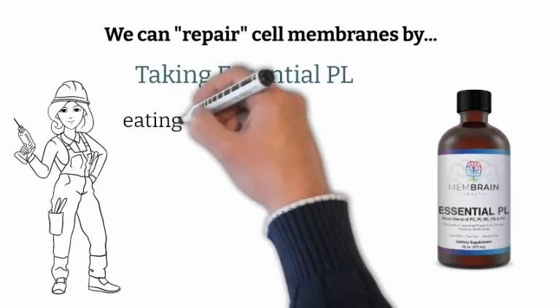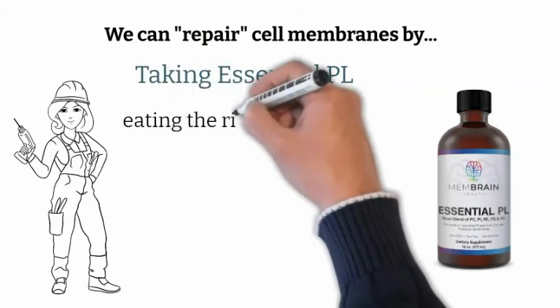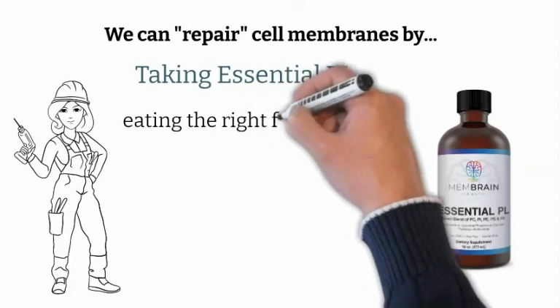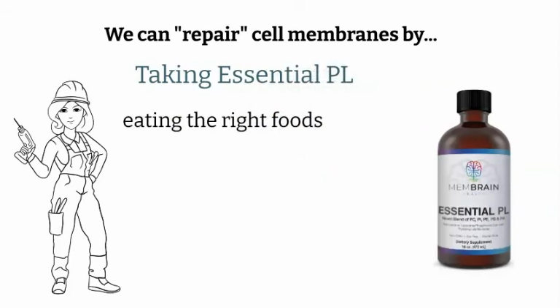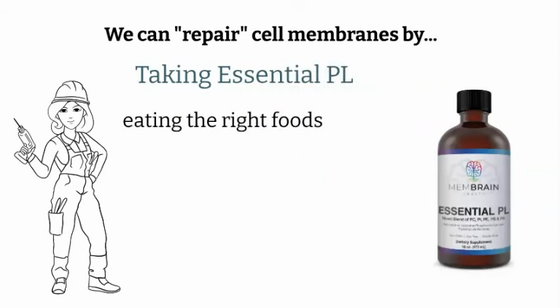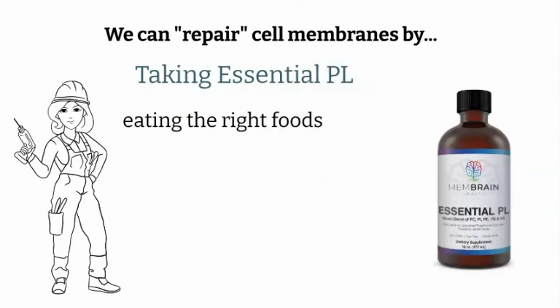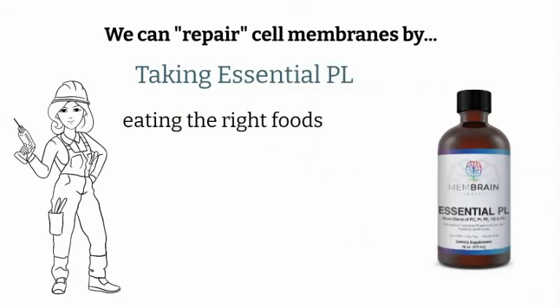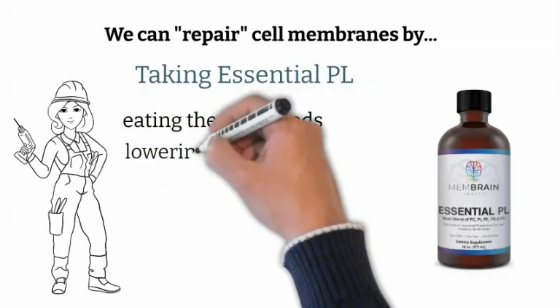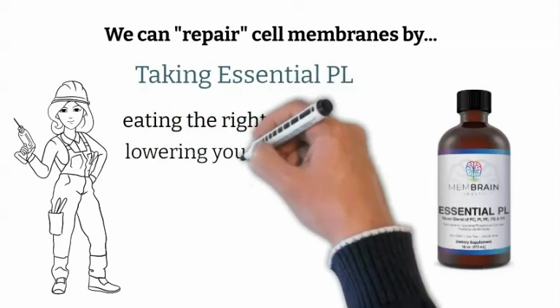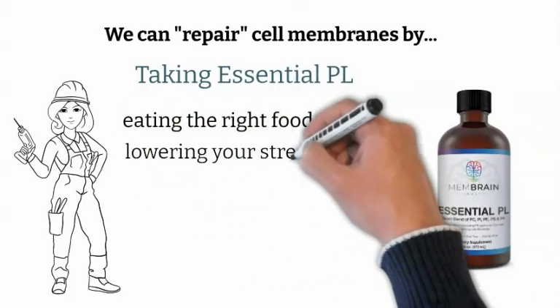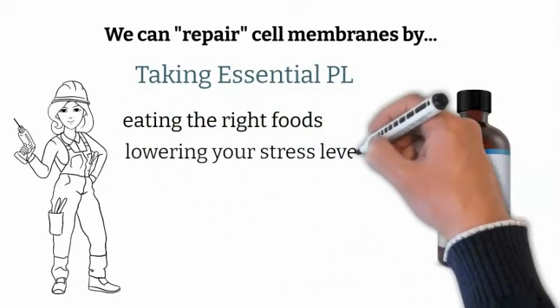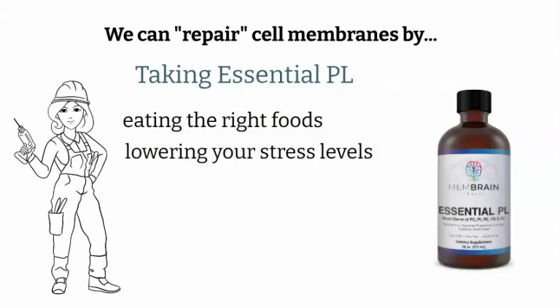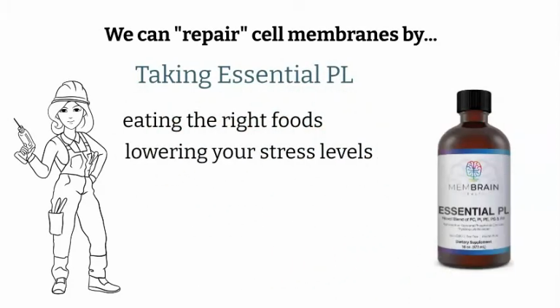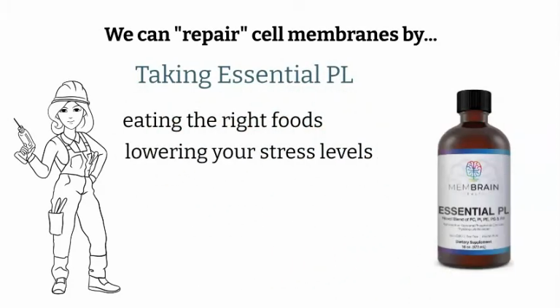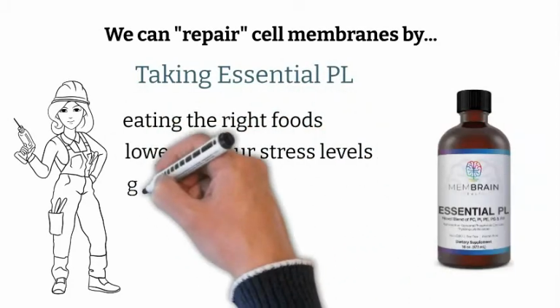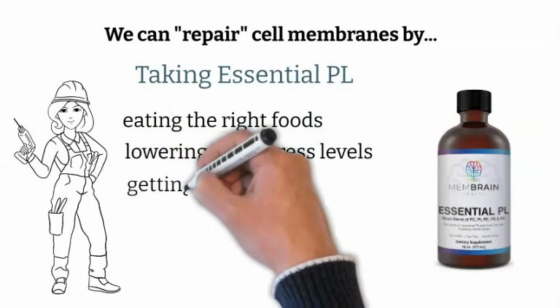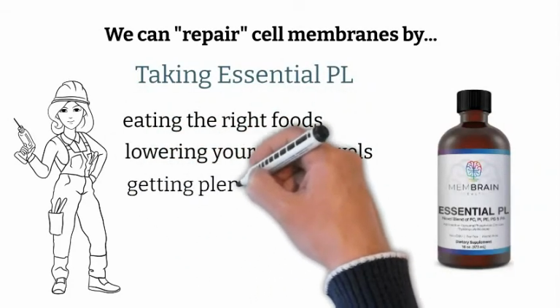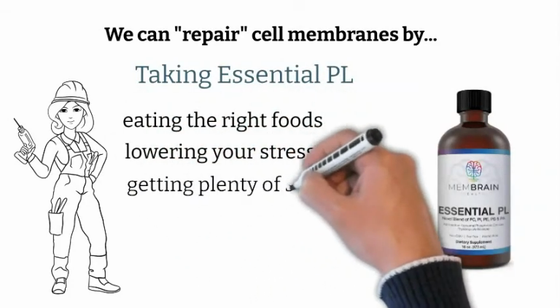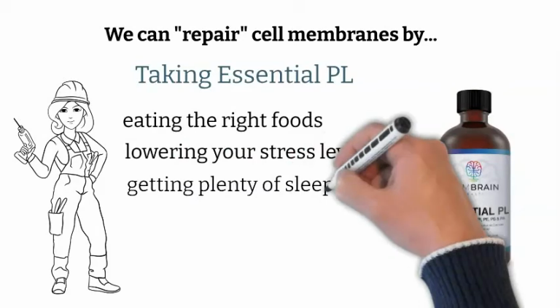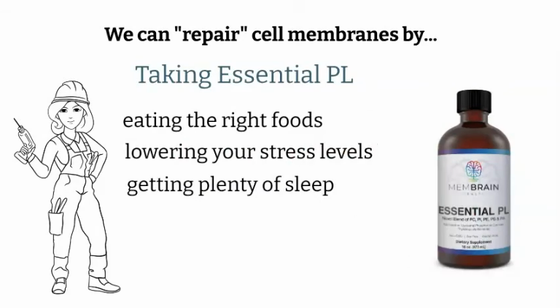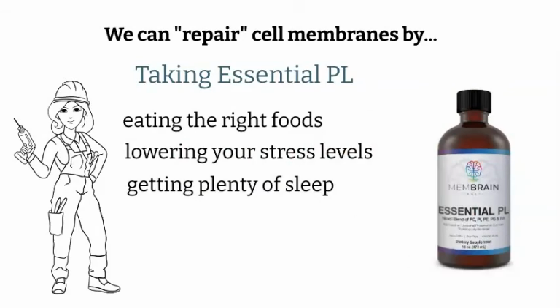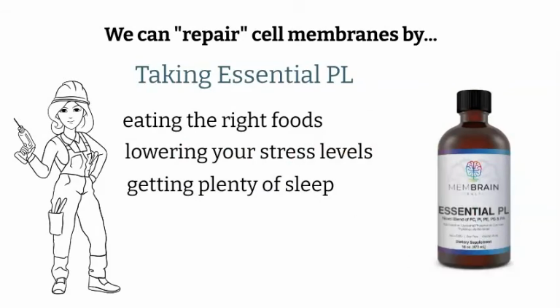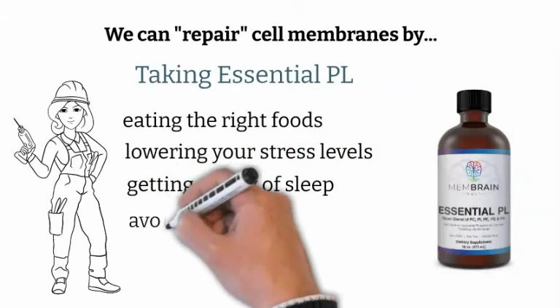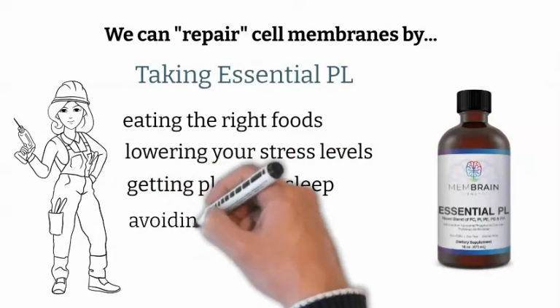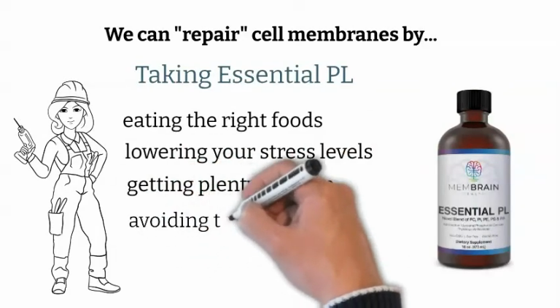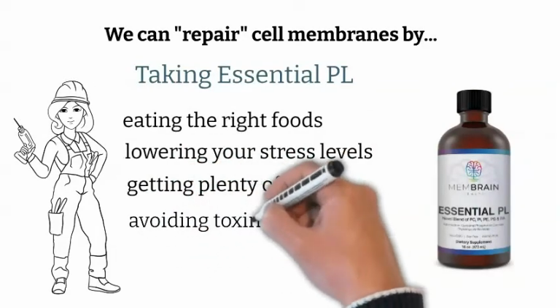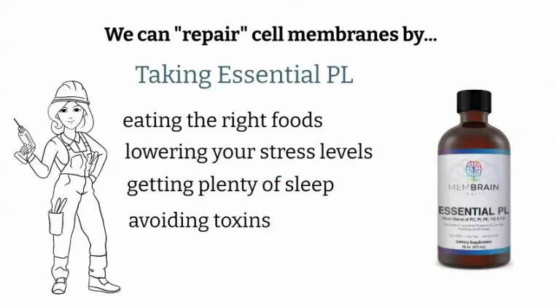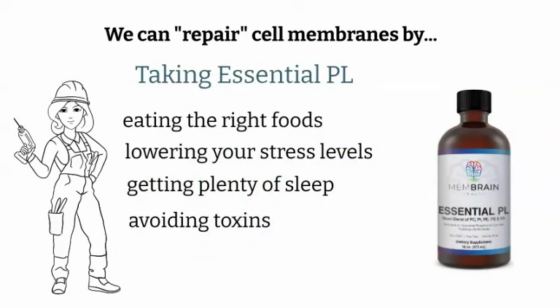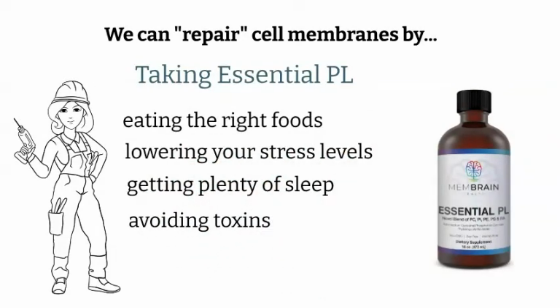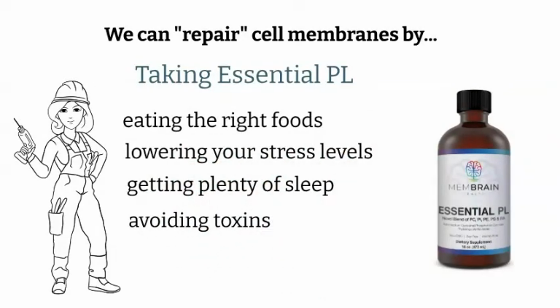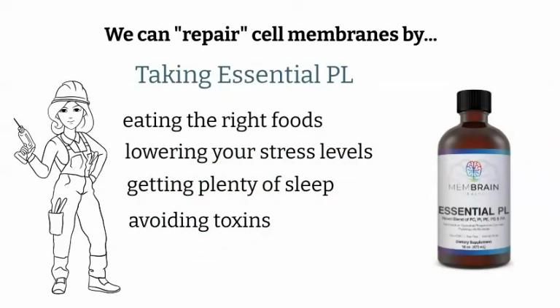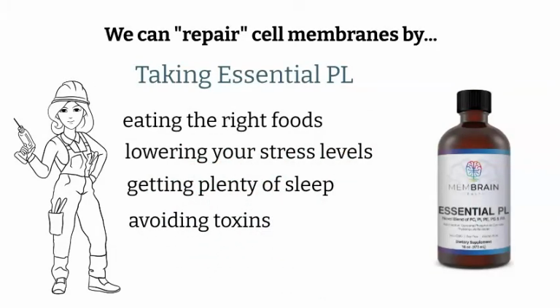Eating the right foods, particularly the right kinds of fats and oils, lowering stress levels, getting plenty of sleep, and — most importantly — avoiding toxins to begin with.